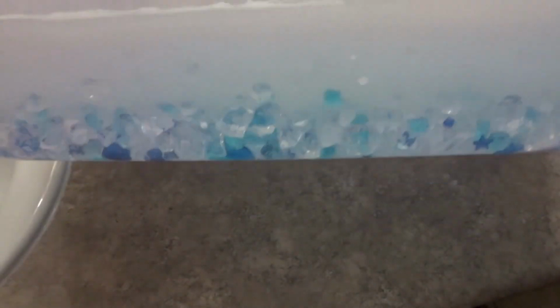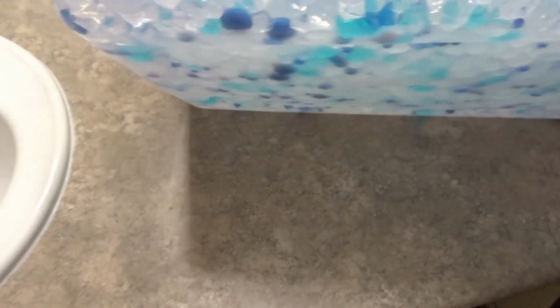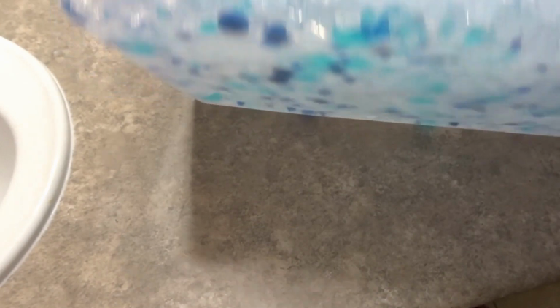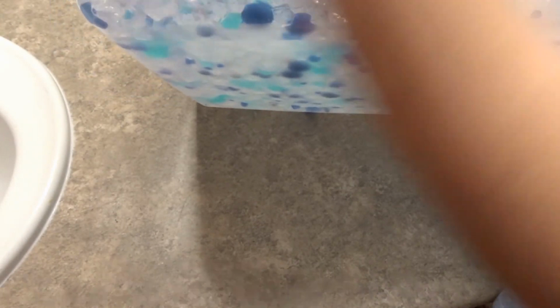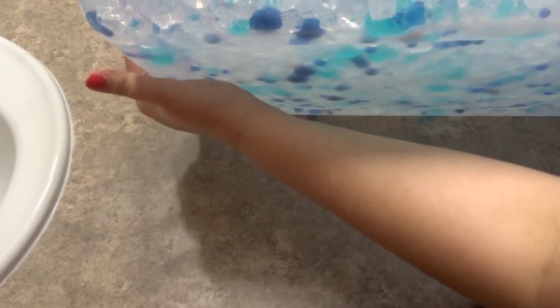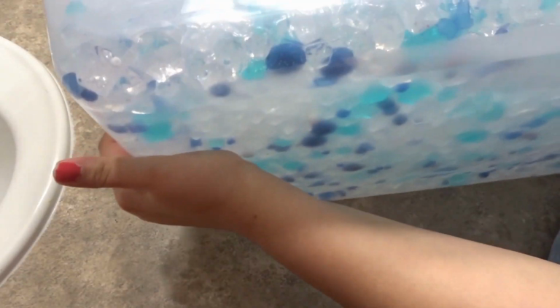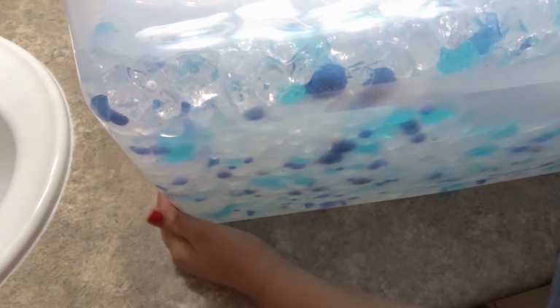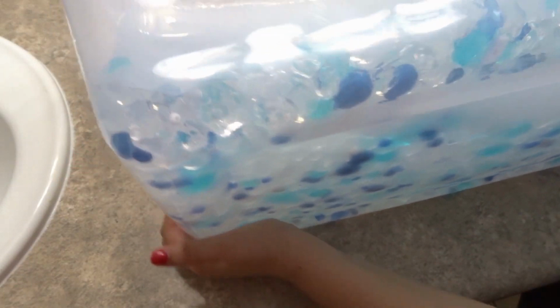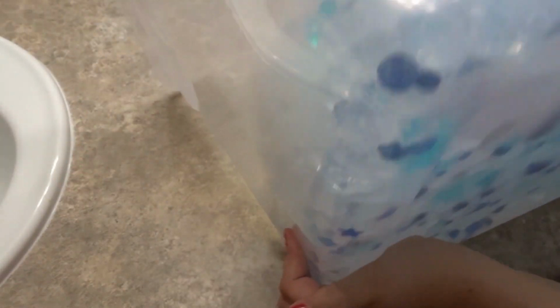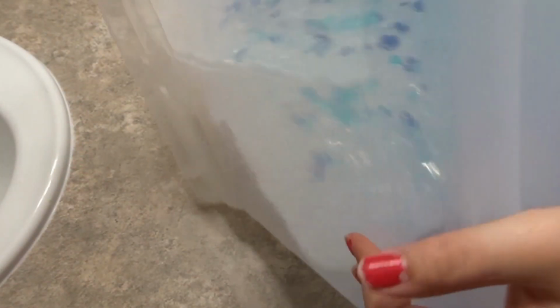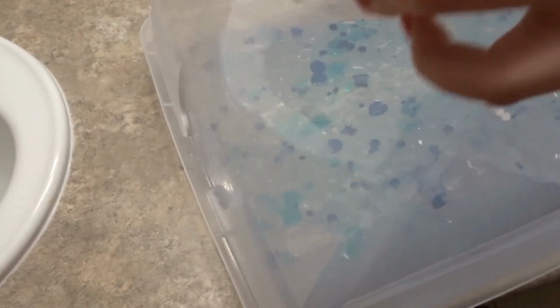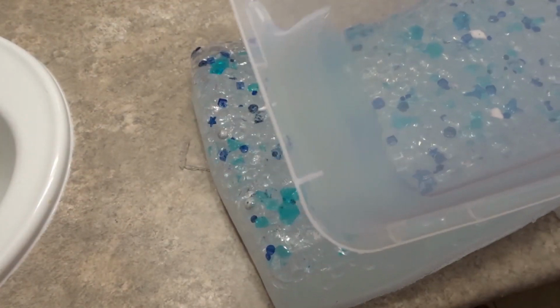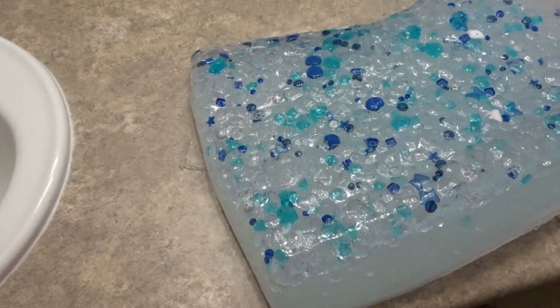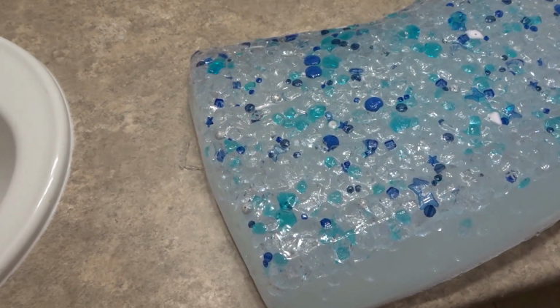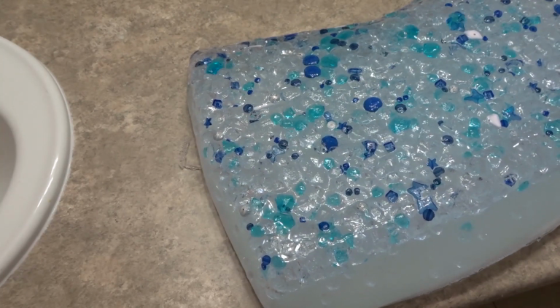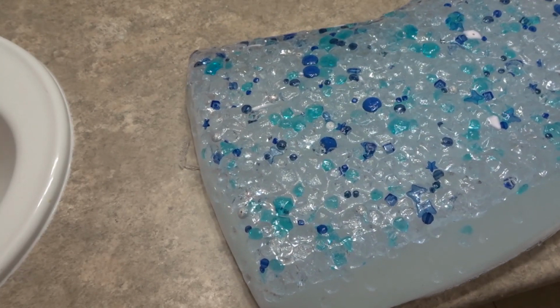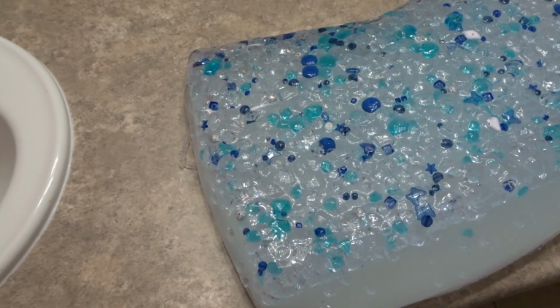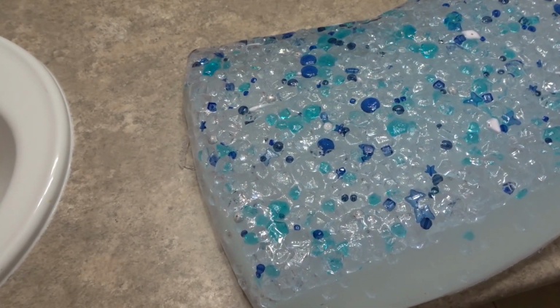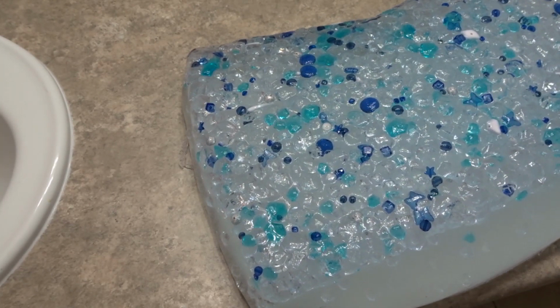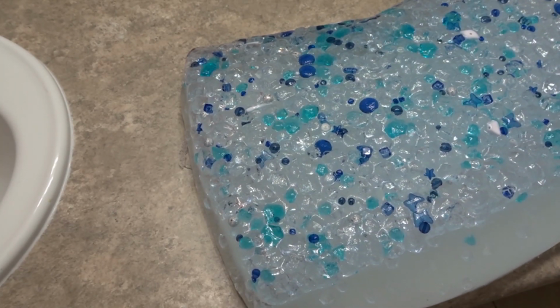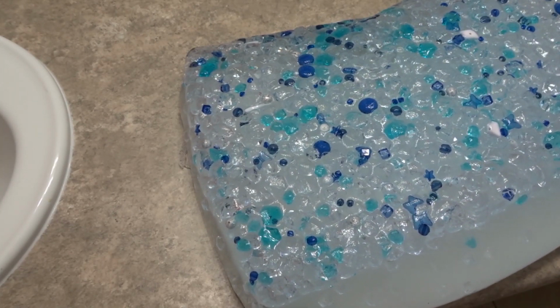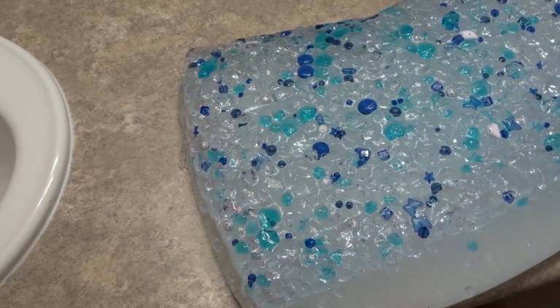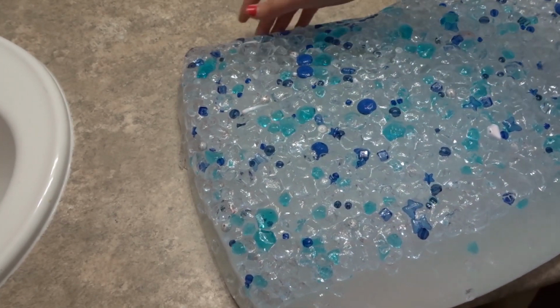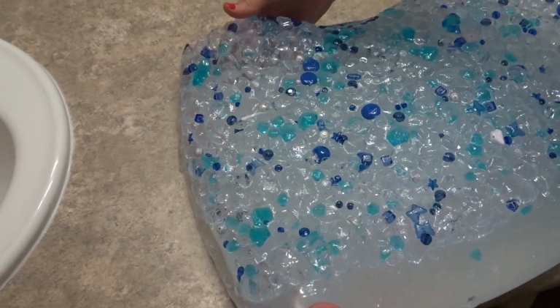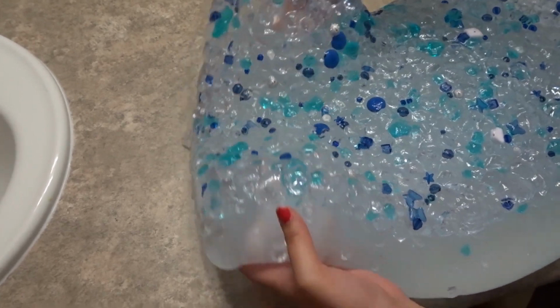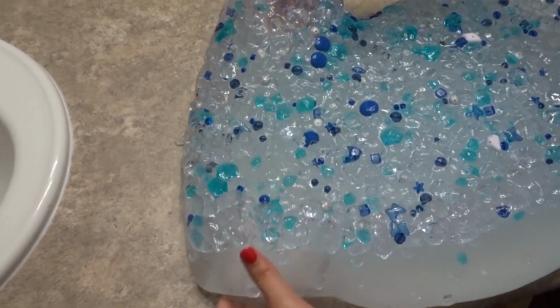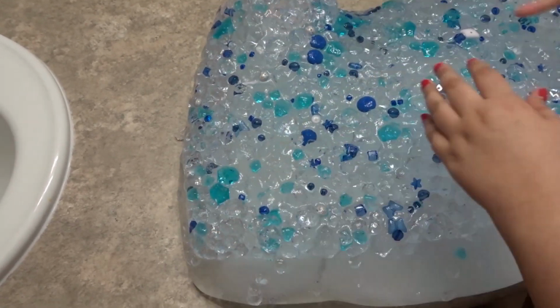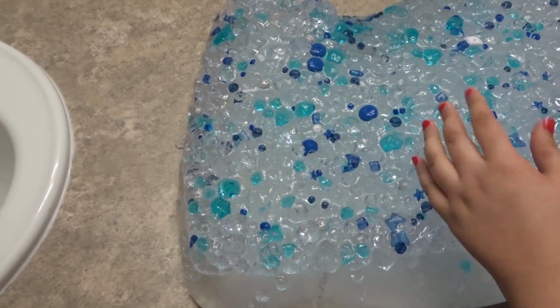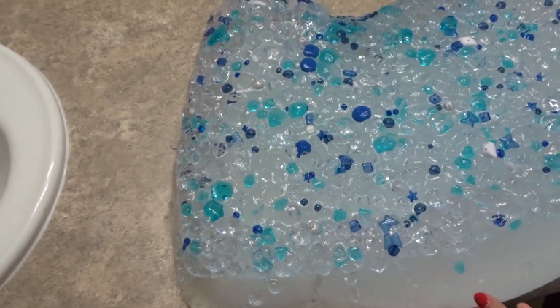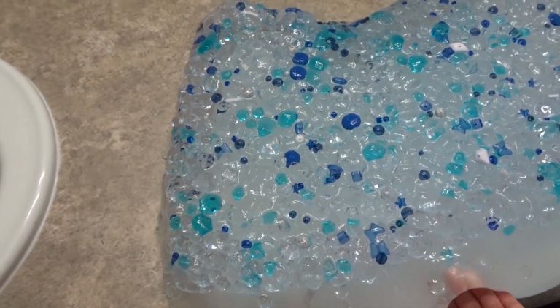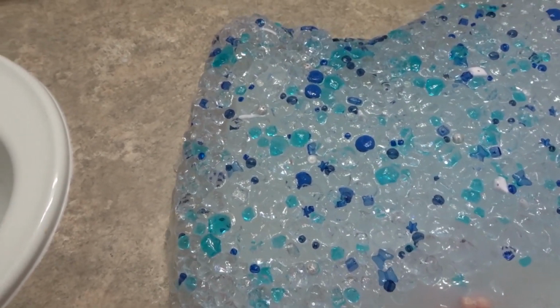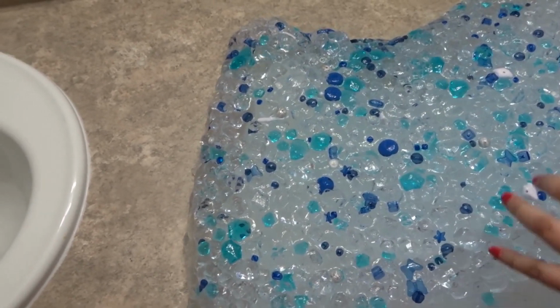This is what the bottom looks like — full of gems! So now we're going to put our bin aside. As you guys can notice, all the gems went to the bottom, and that's really cool.